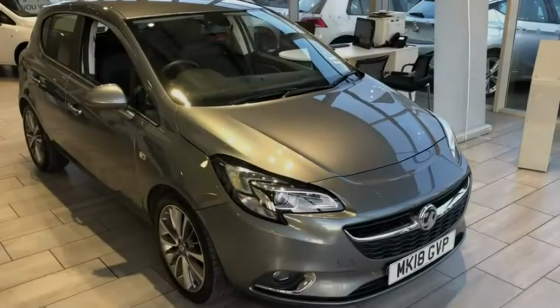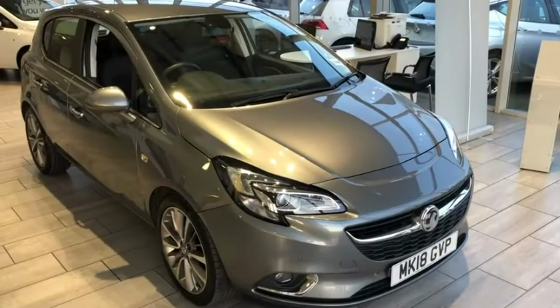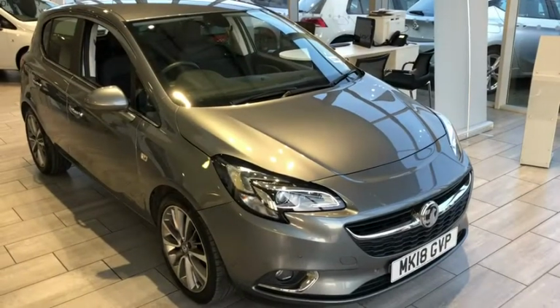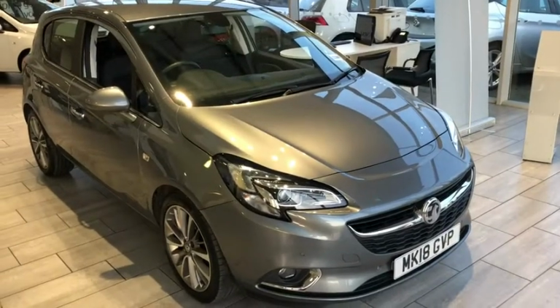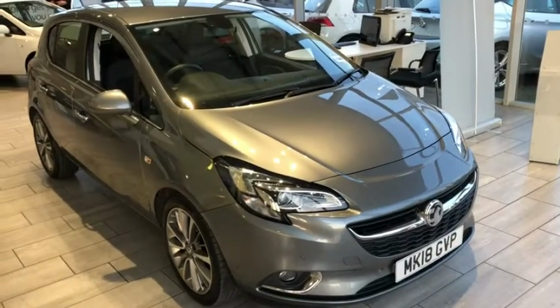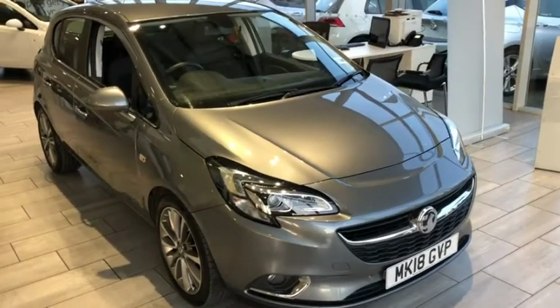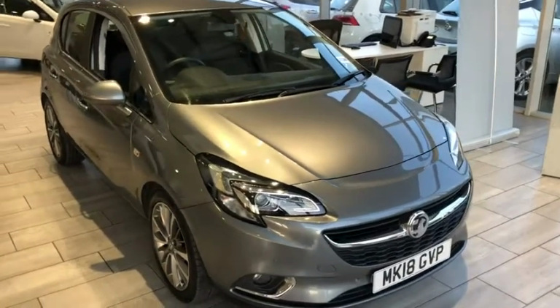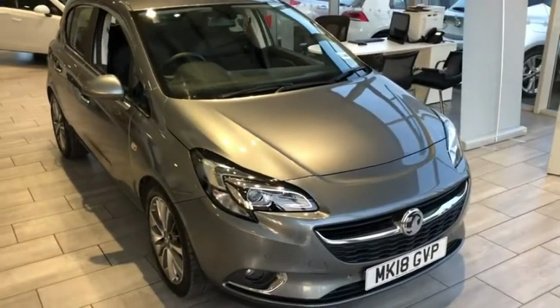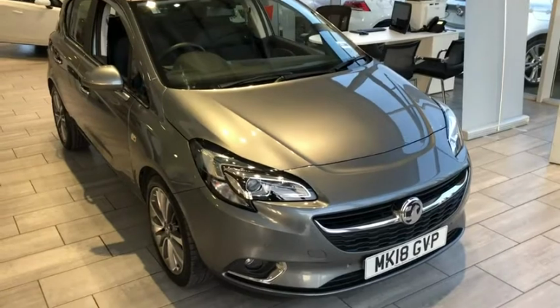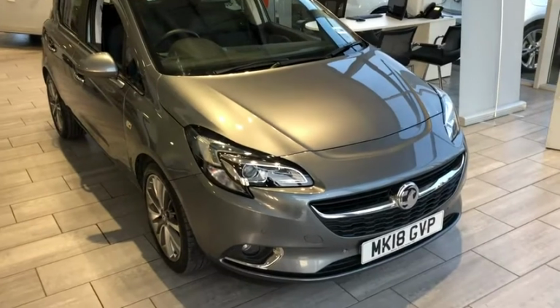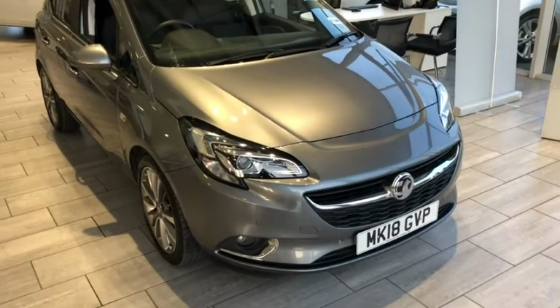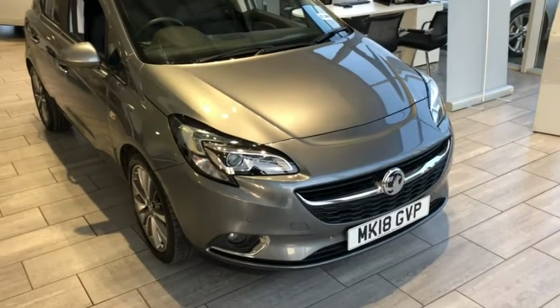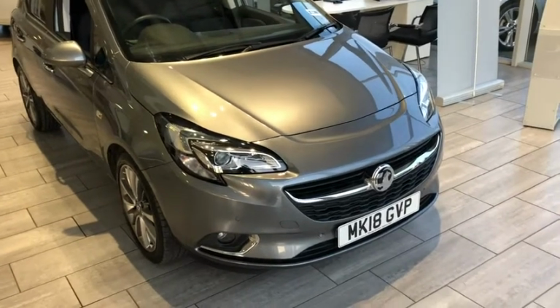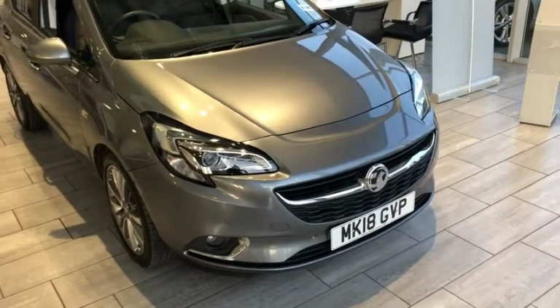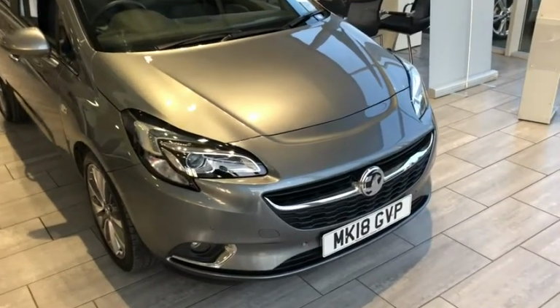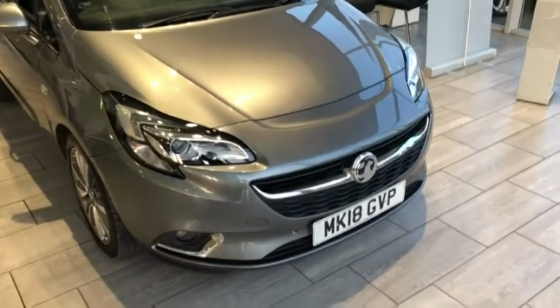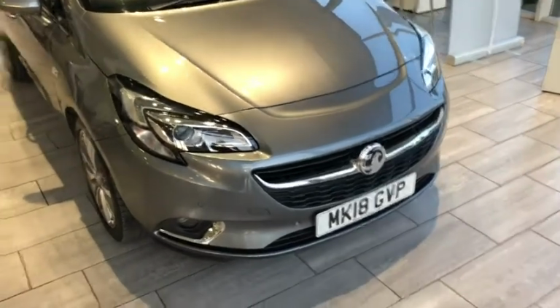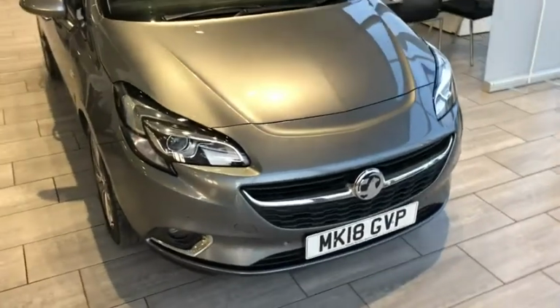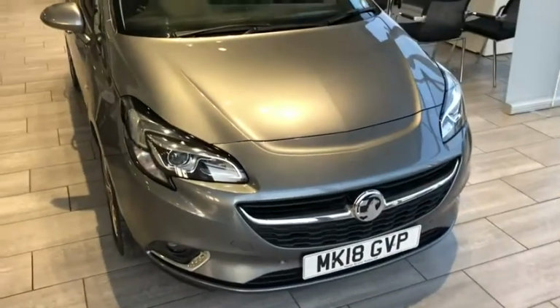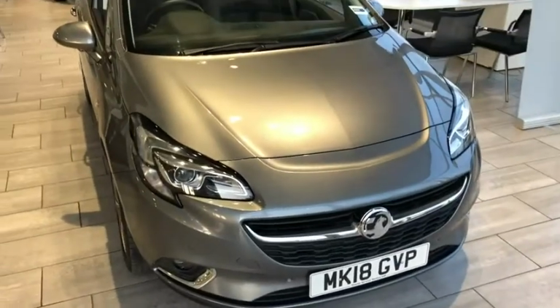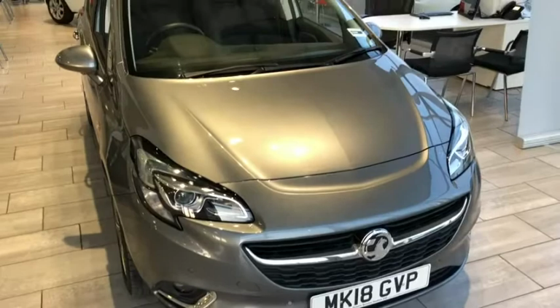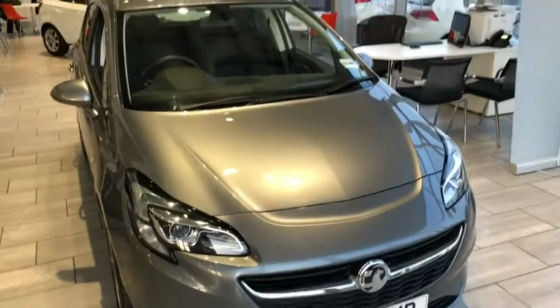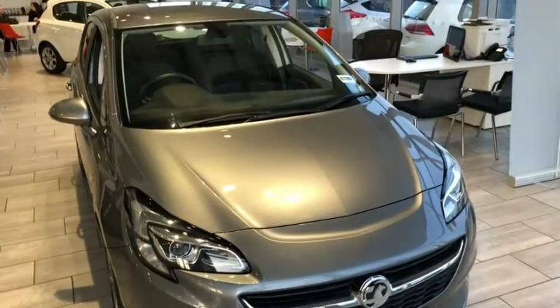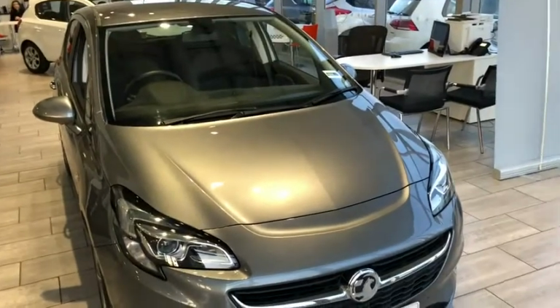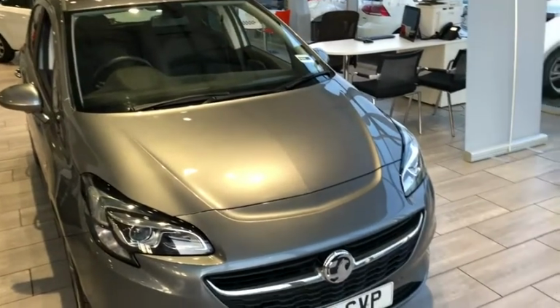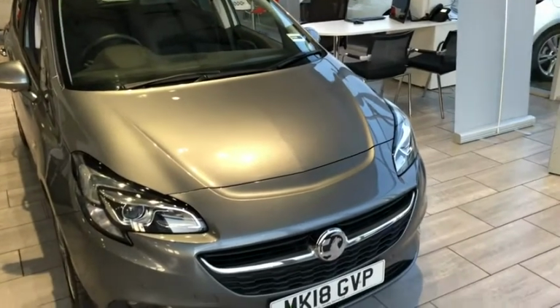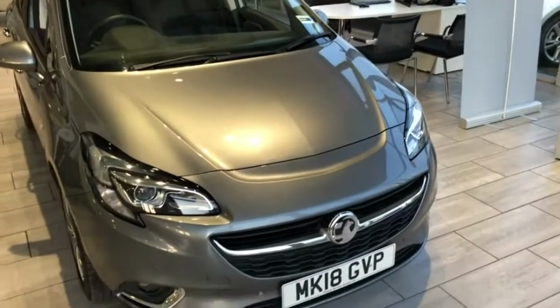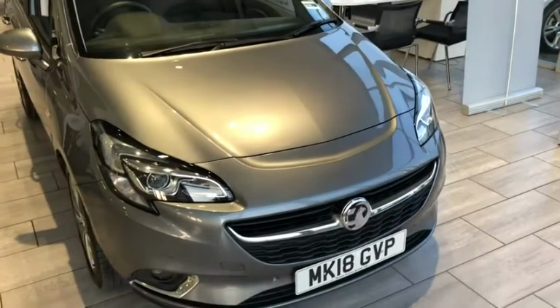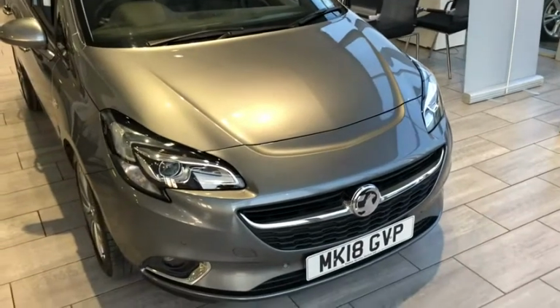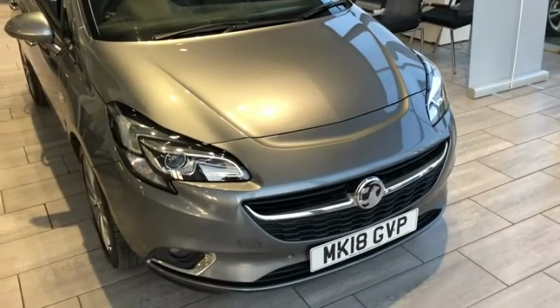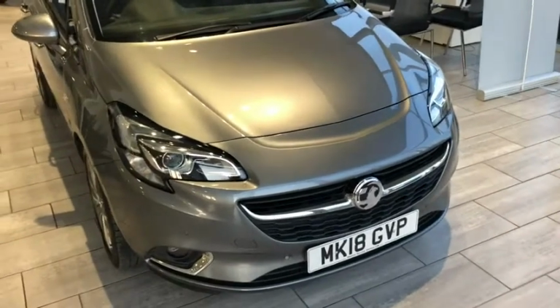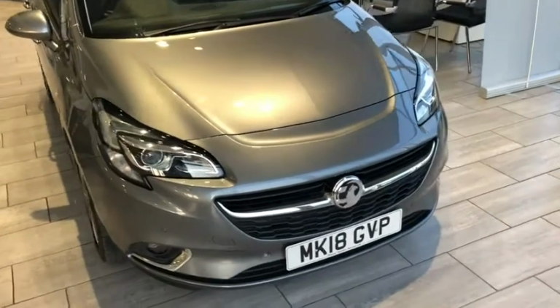Hi, welcome to Tane Cars. Here we have a top of the range Corsa — this is a very rare car, this is a Corsa Elite. There's not many of these. The normal high-spec one is the SE model but the Elite is the next one up.